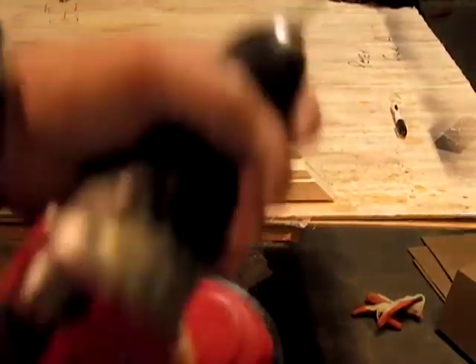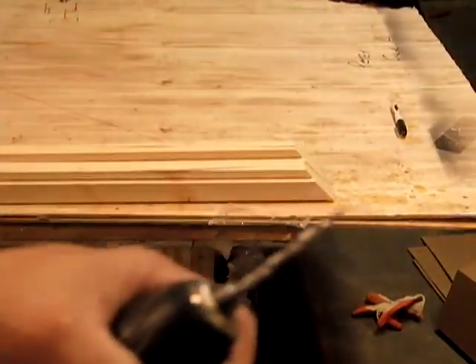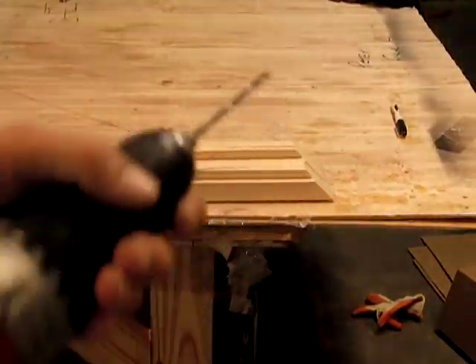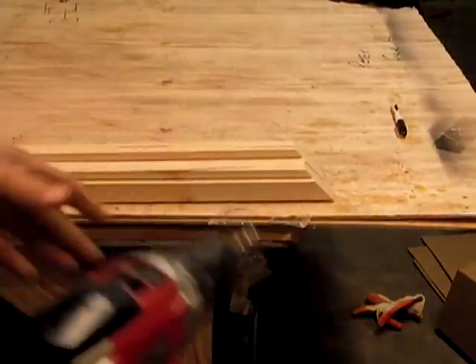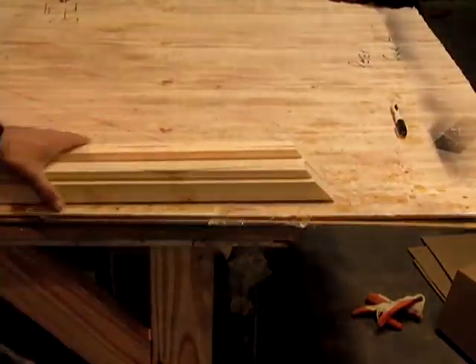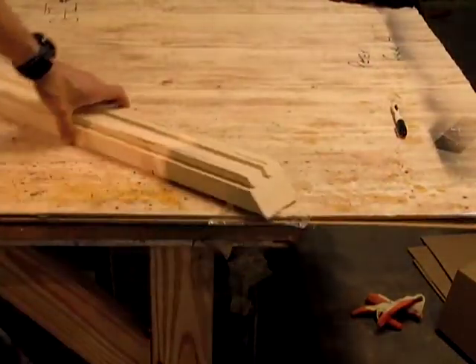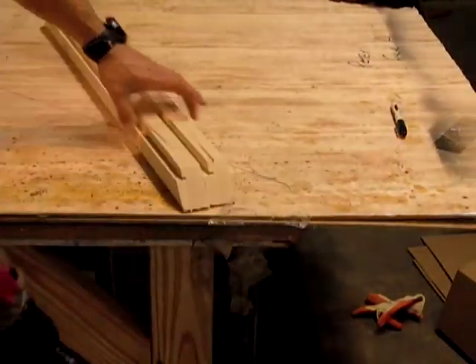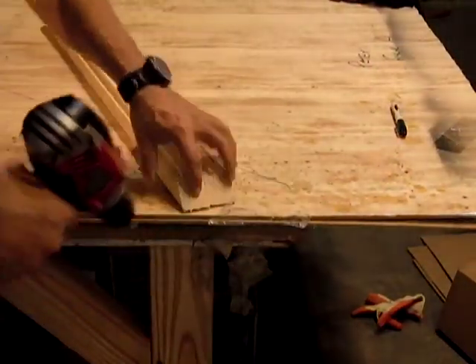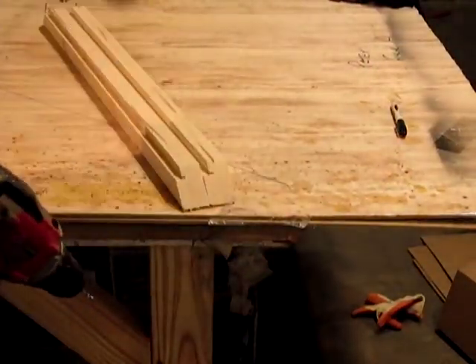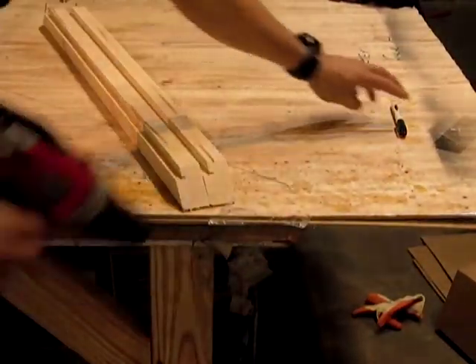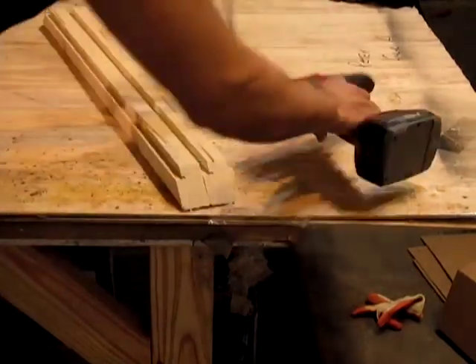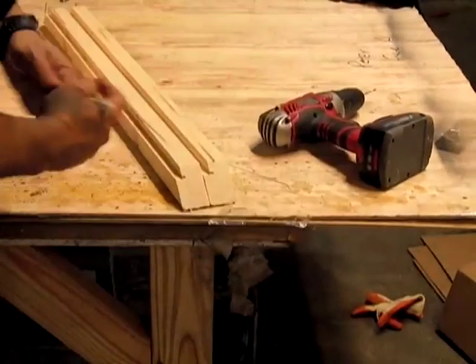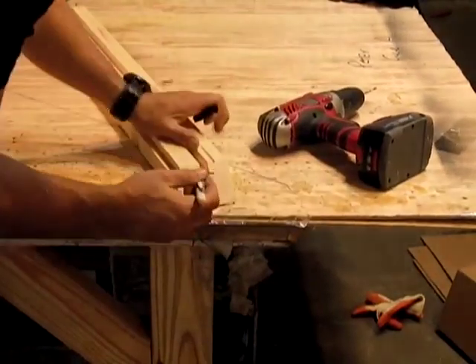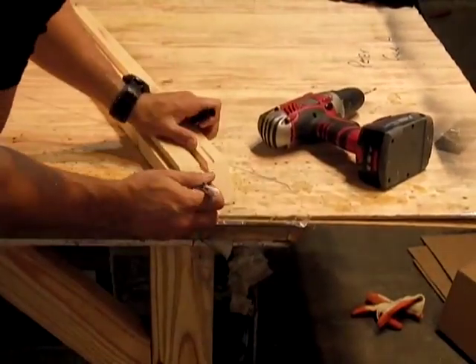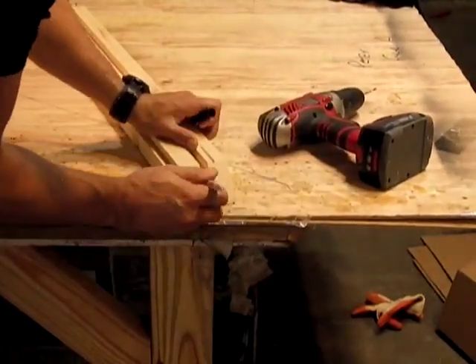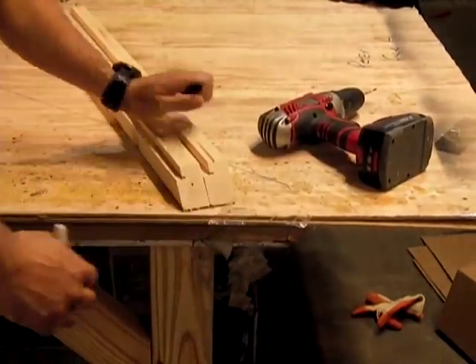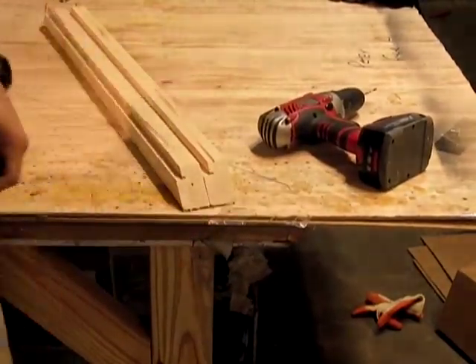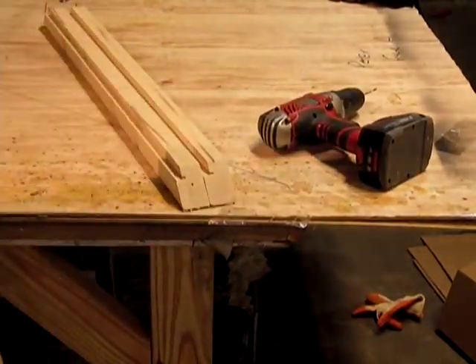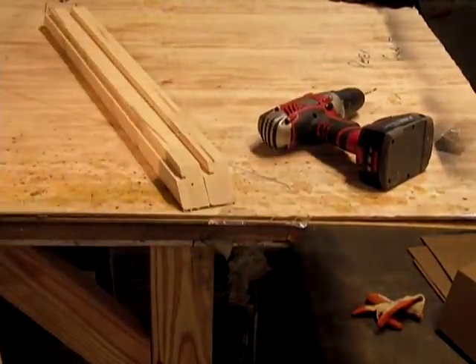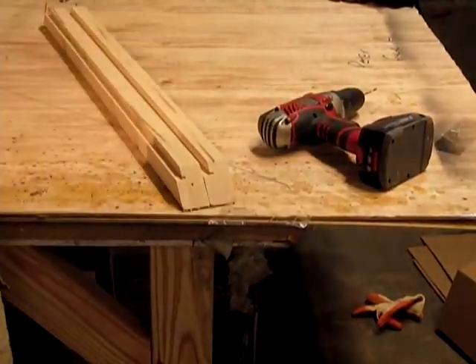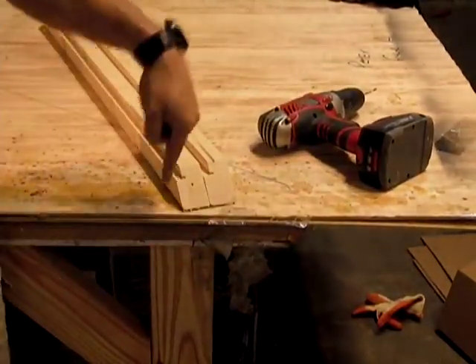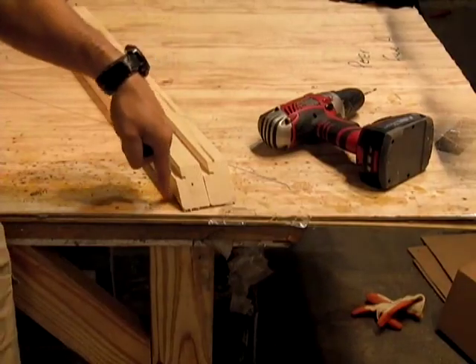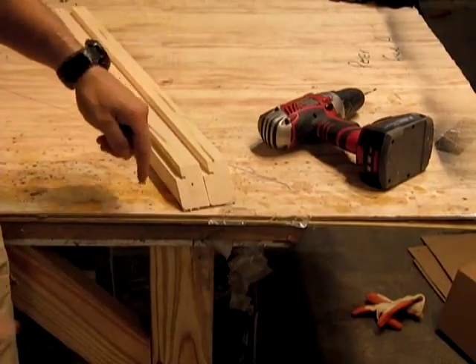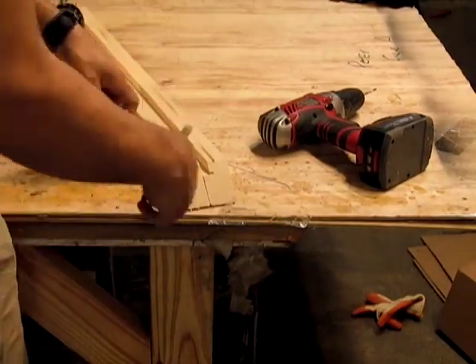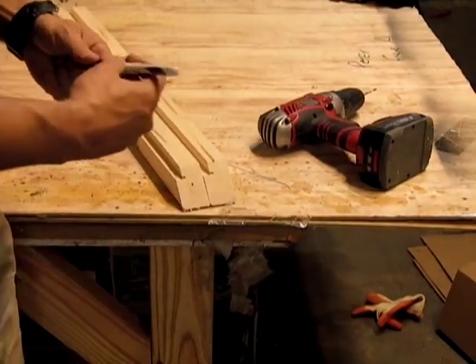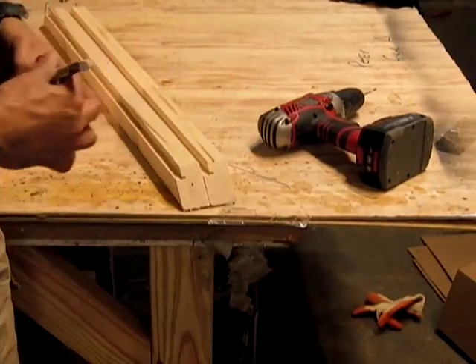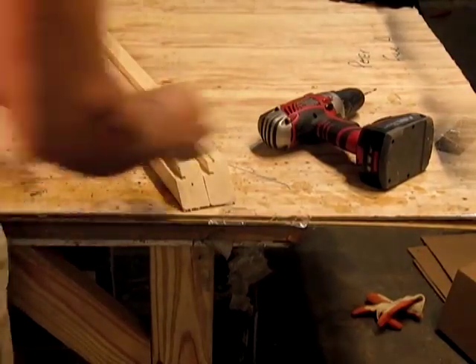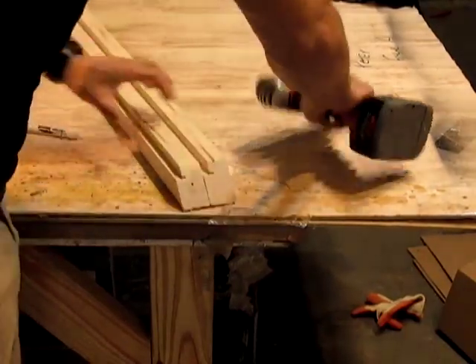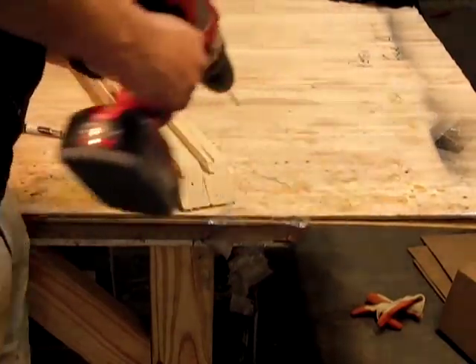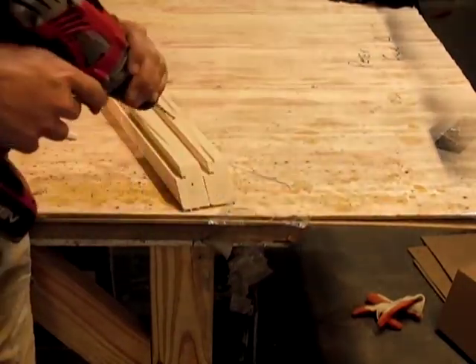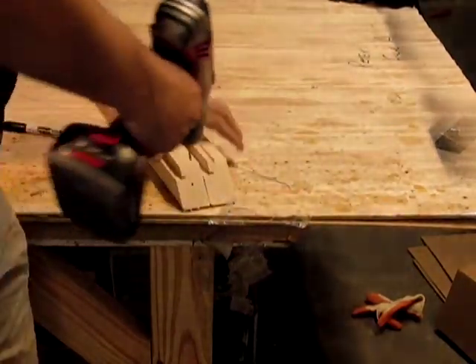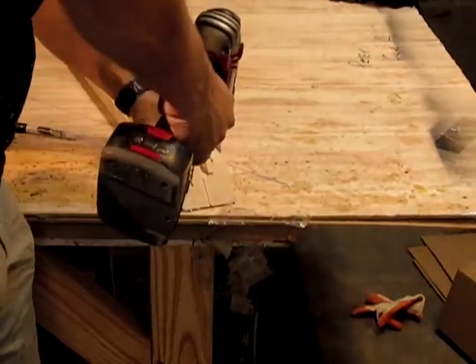With an eighth of an inch bit, you're going to pick a spot and drill straight down. You don't want to drill at an angle — you want to go straight down. You don't have to go perfectly straight down.